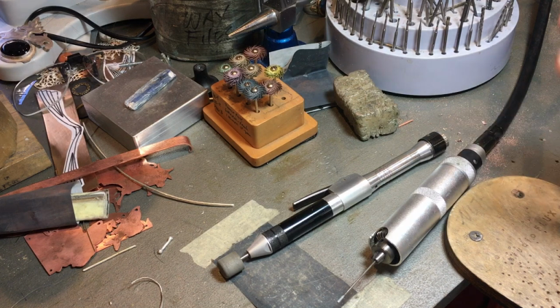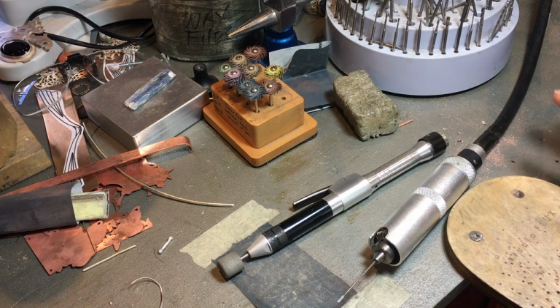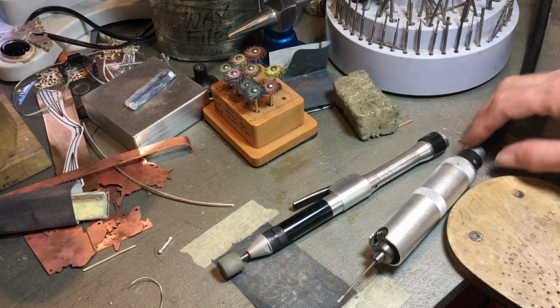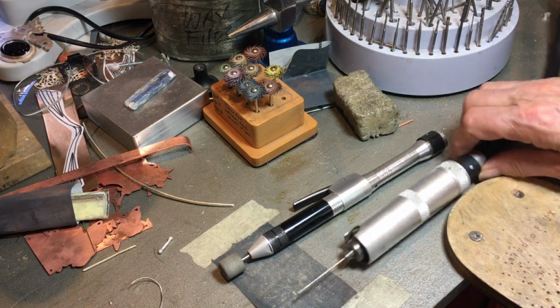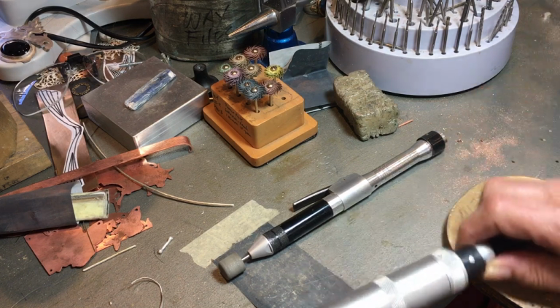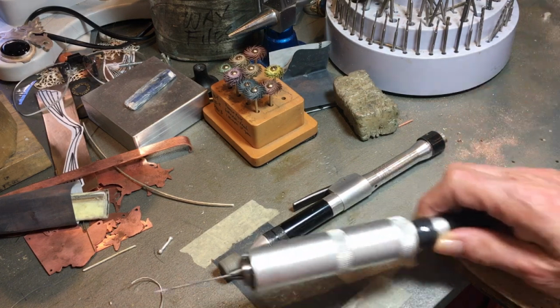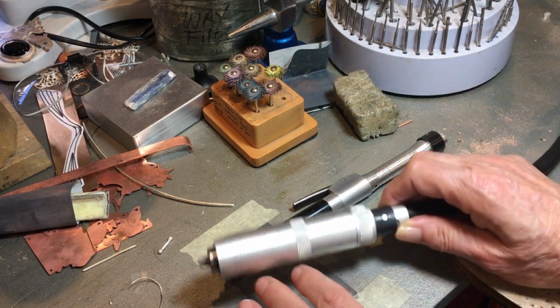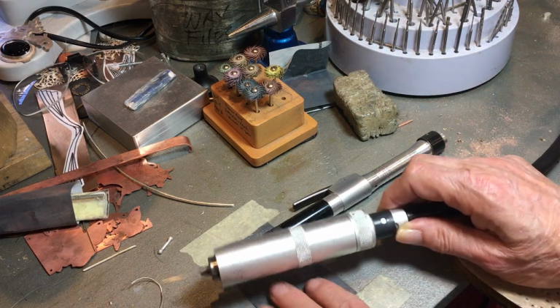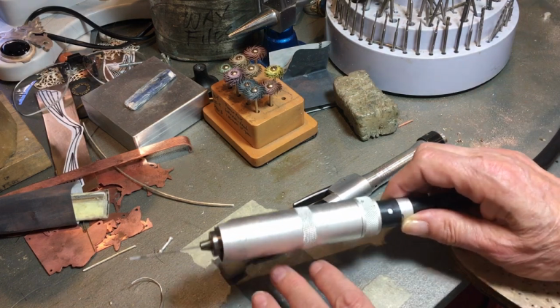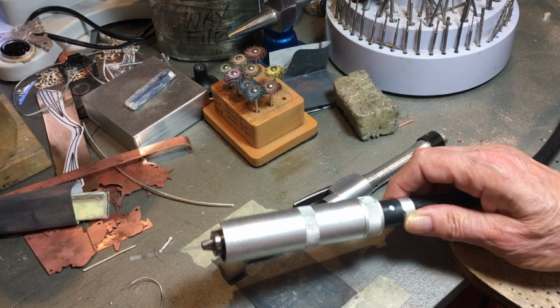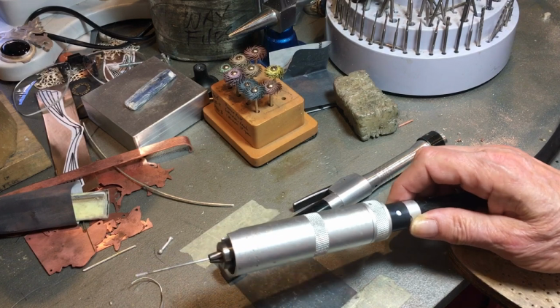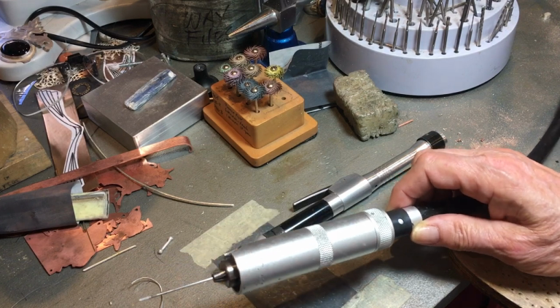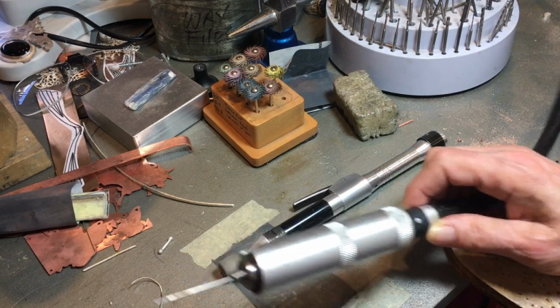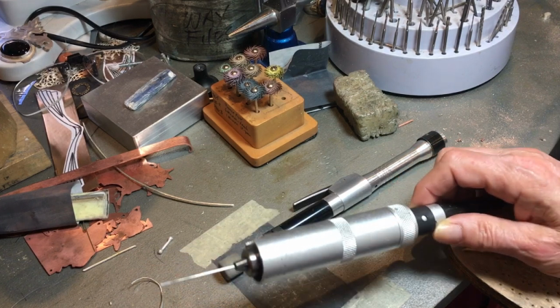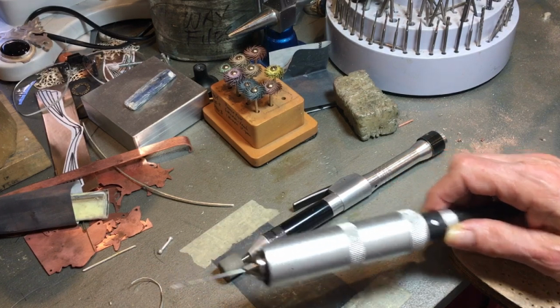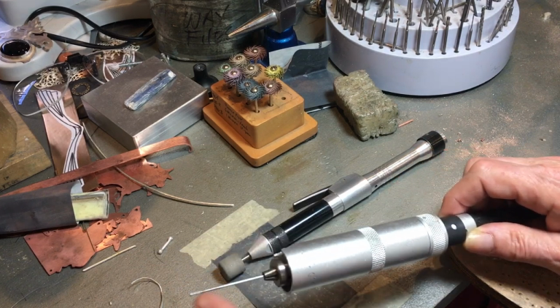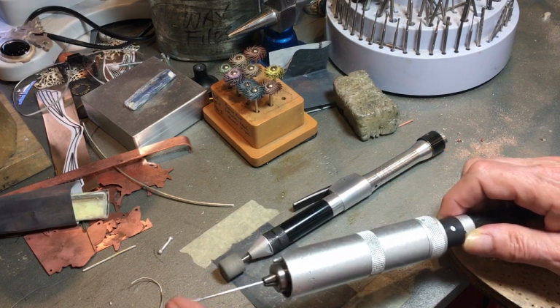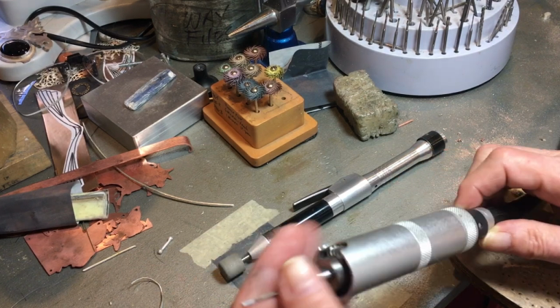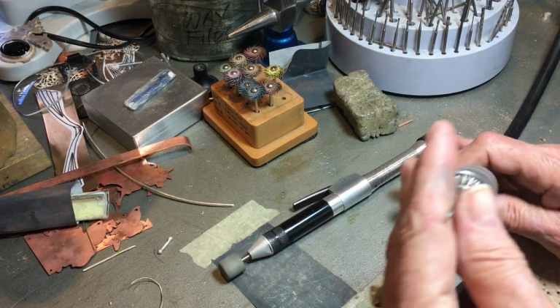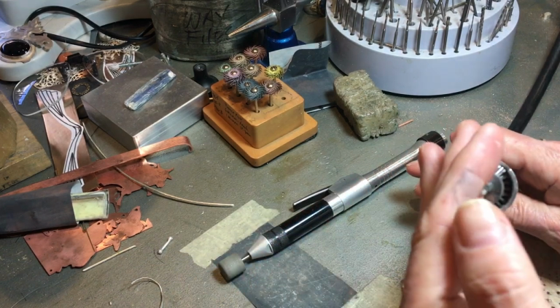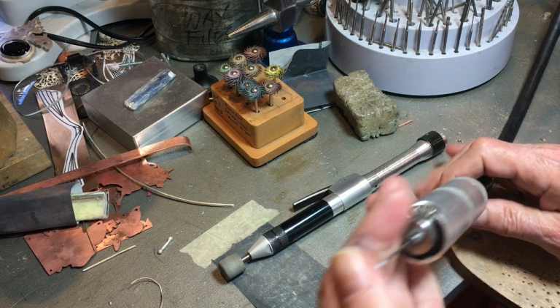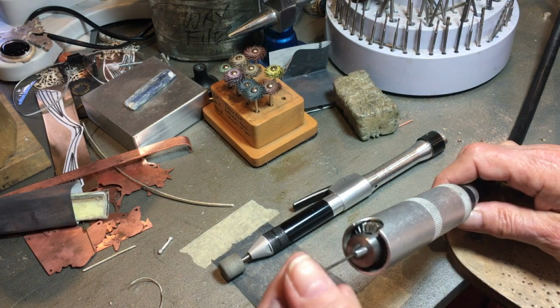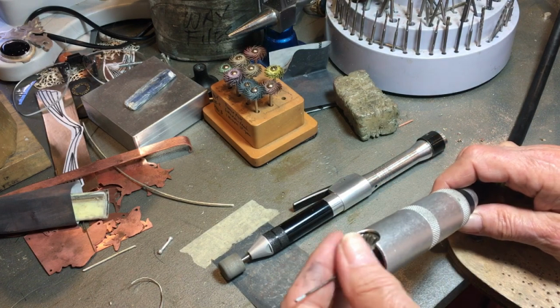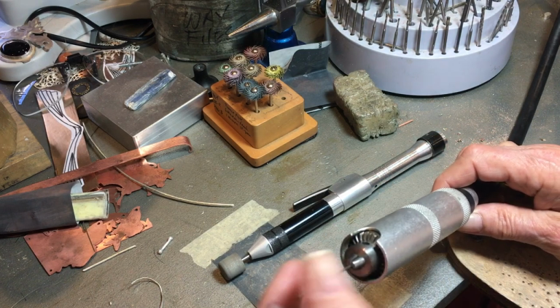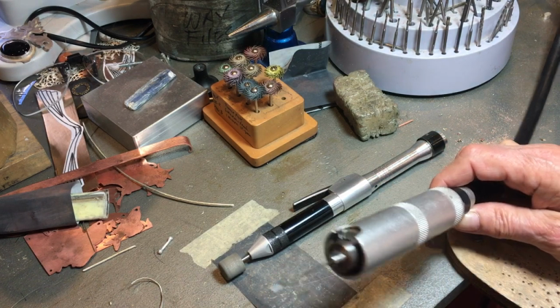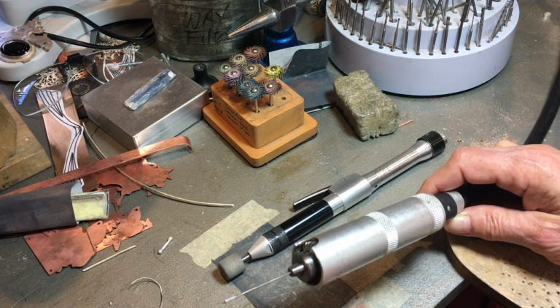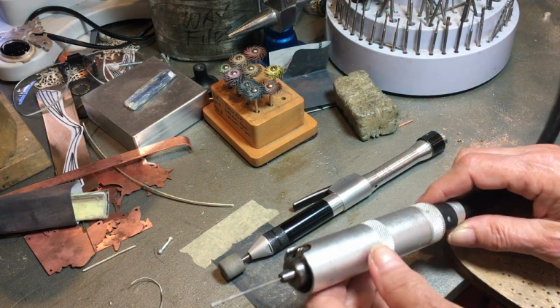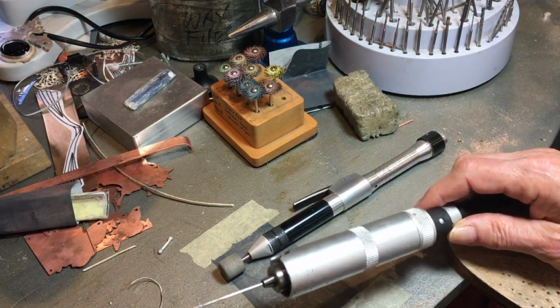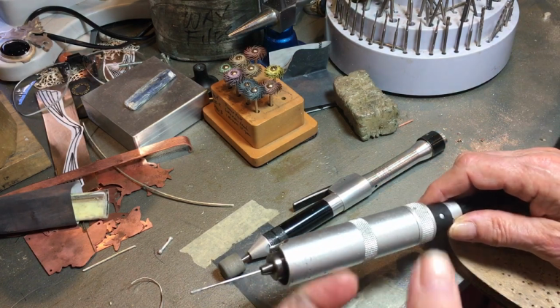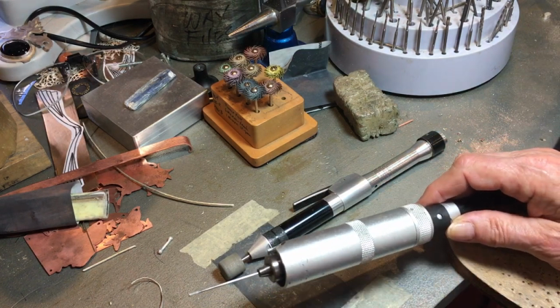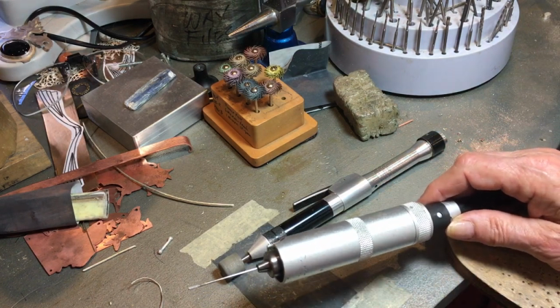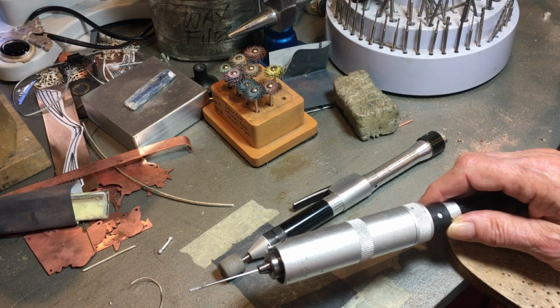You probably already know this, but if you don't, it might be handy to know. By the way, this is a diamond core coring burr bit for drilling through stones and pearls, blah blah blah.